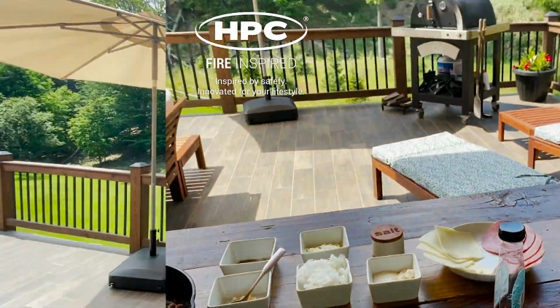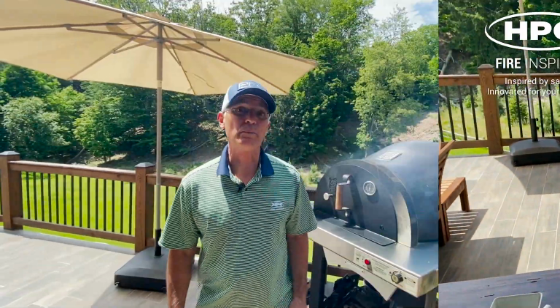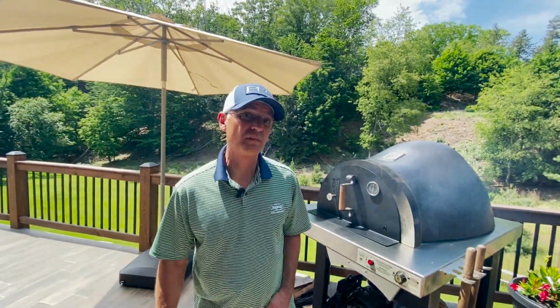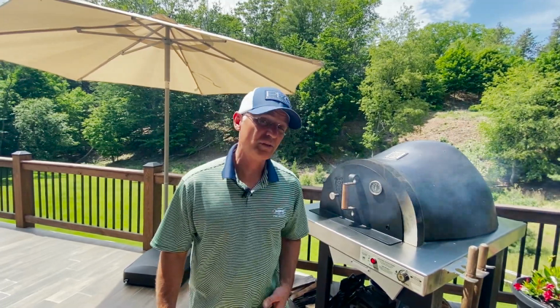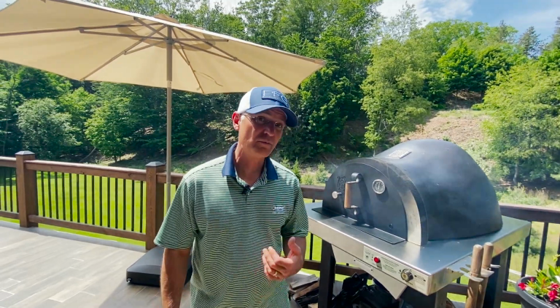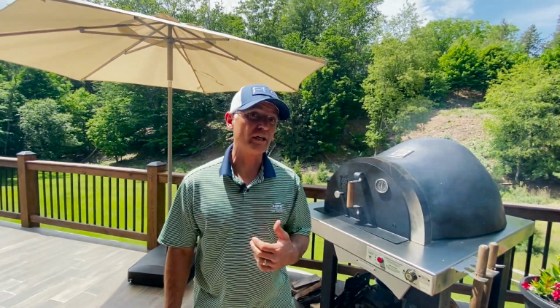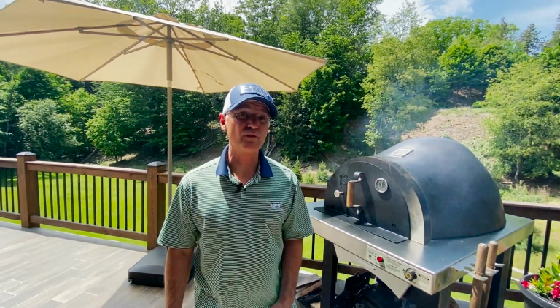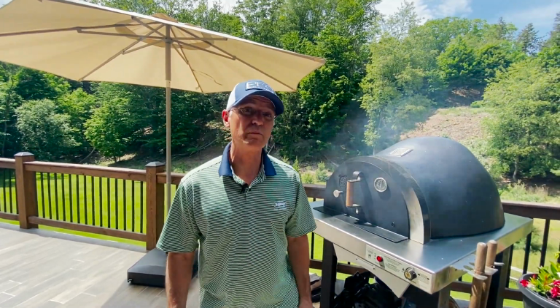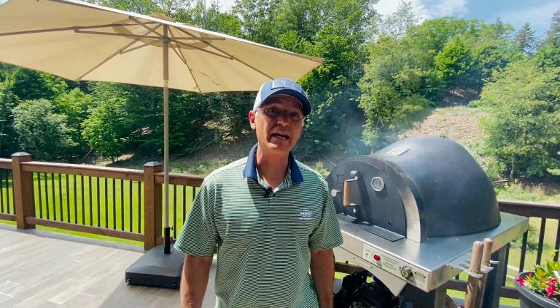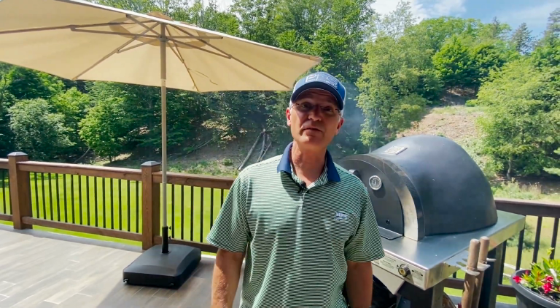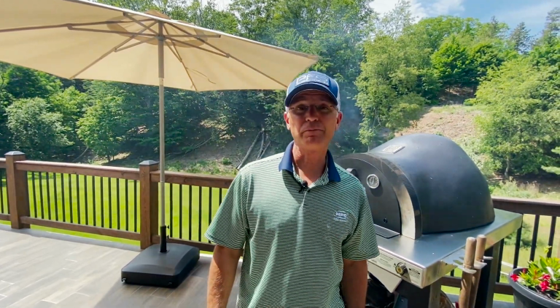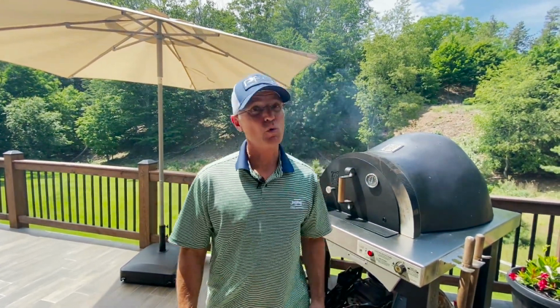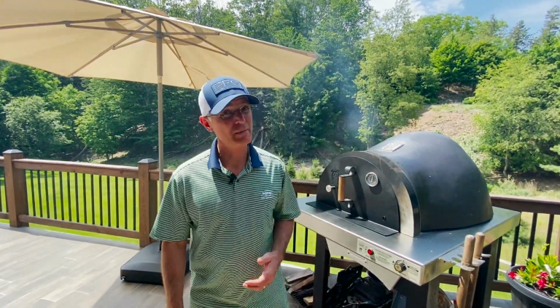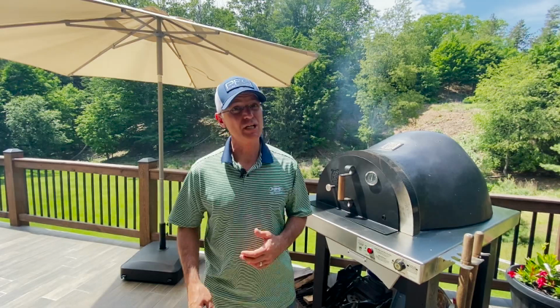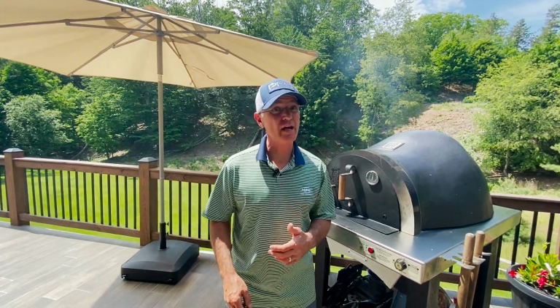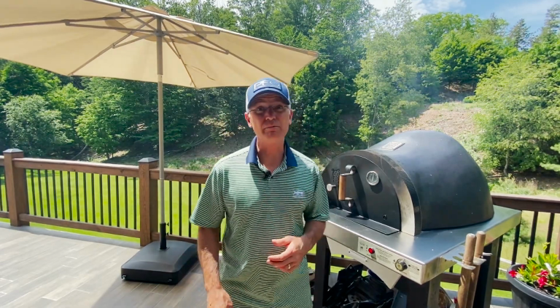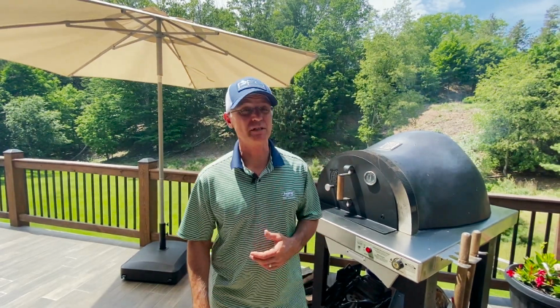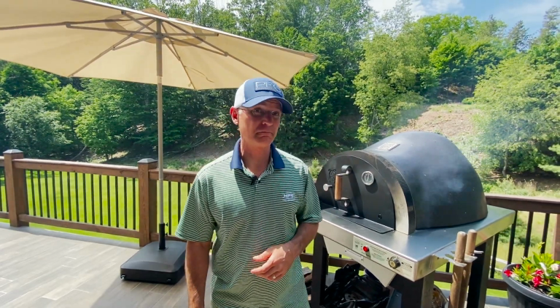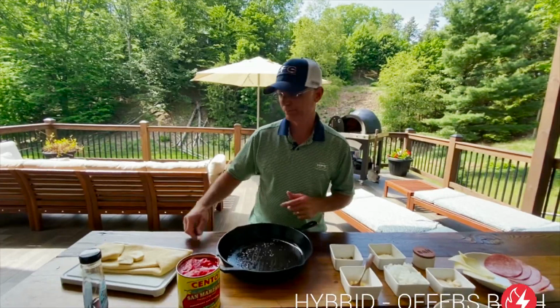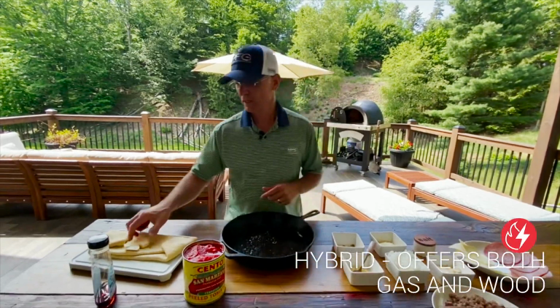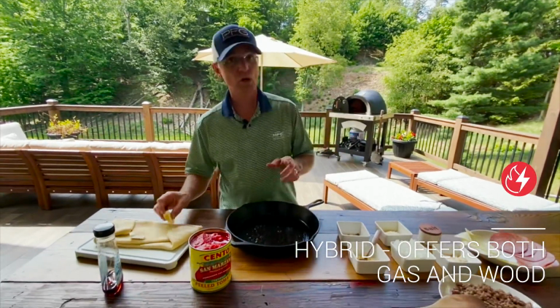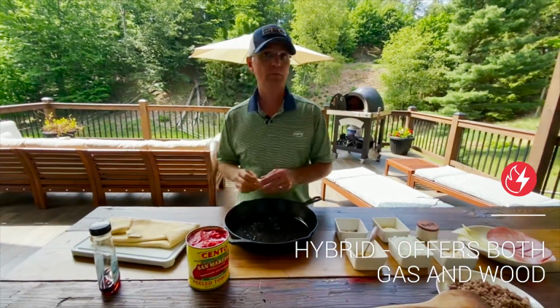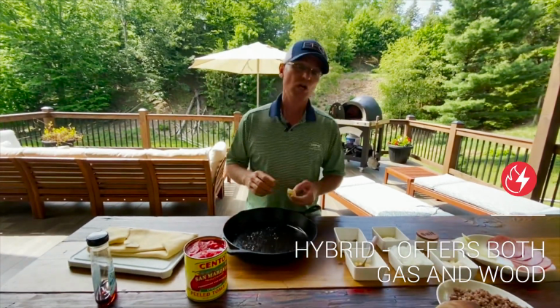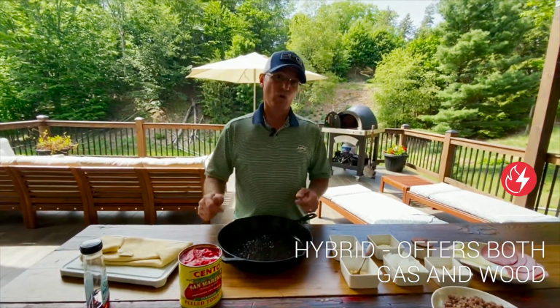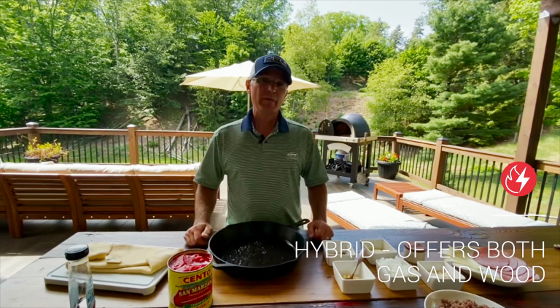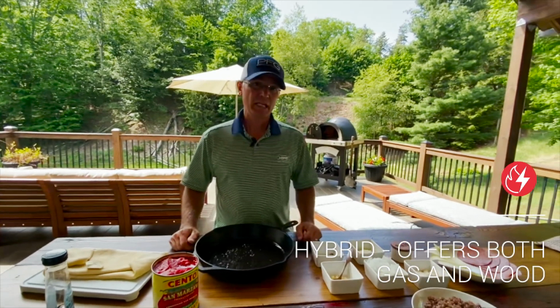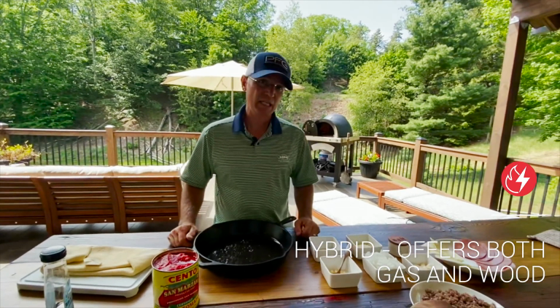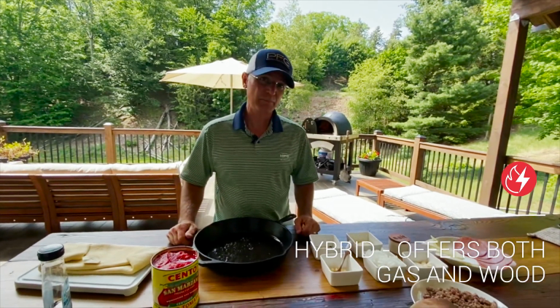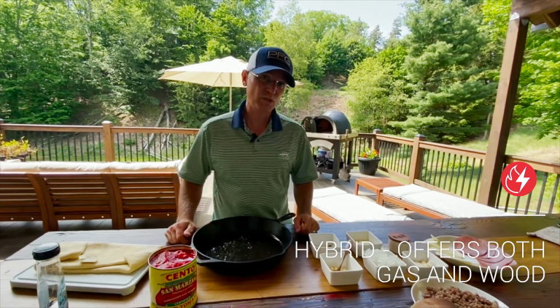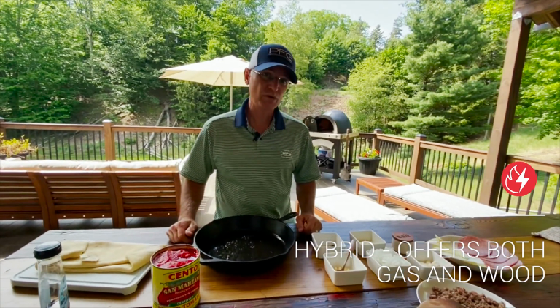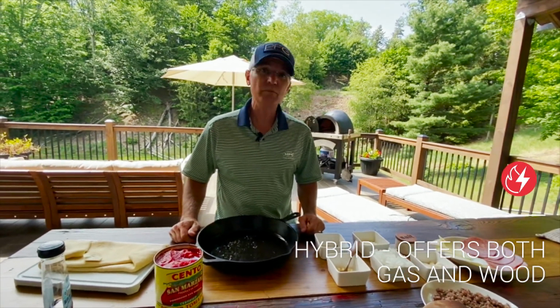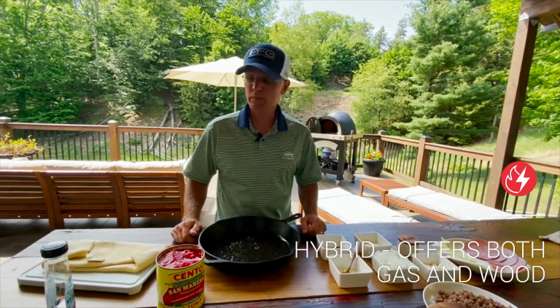Welcome. Today we're going to be using Forno de Pizza by HPC Fire. We're going to be making Chicago style deep dish pizza.